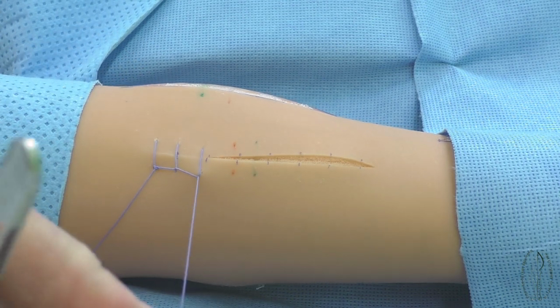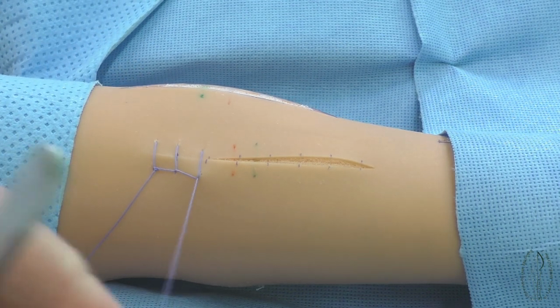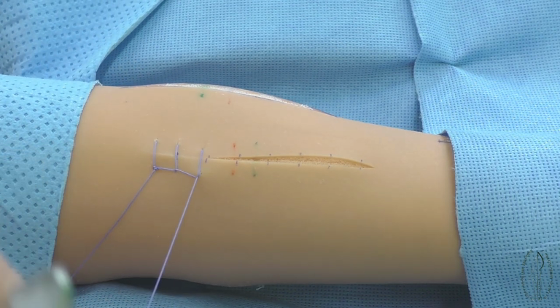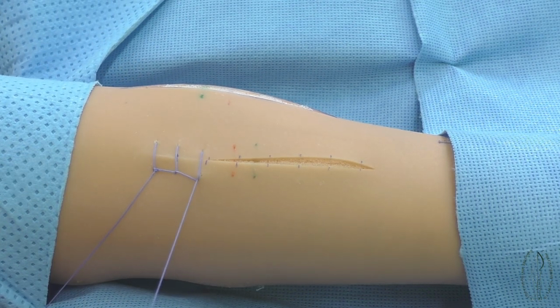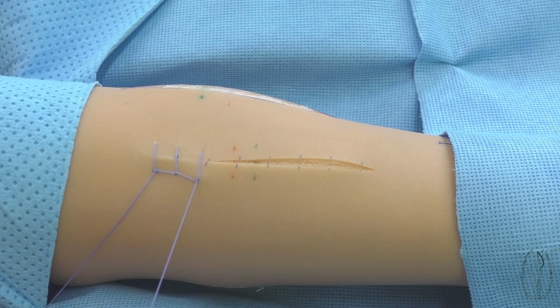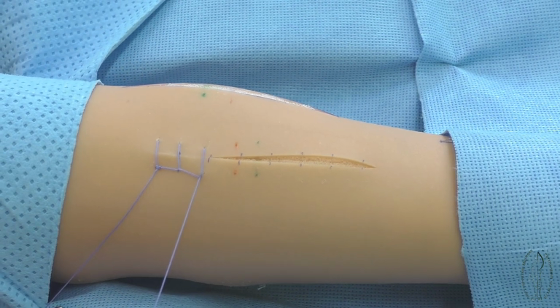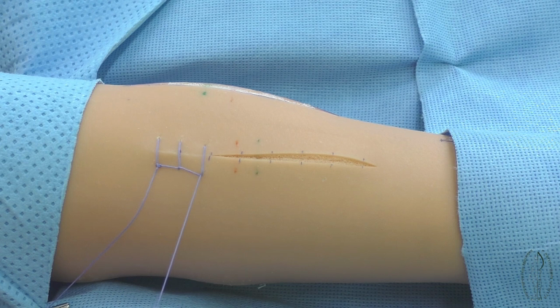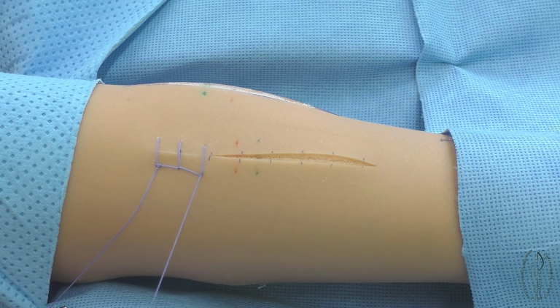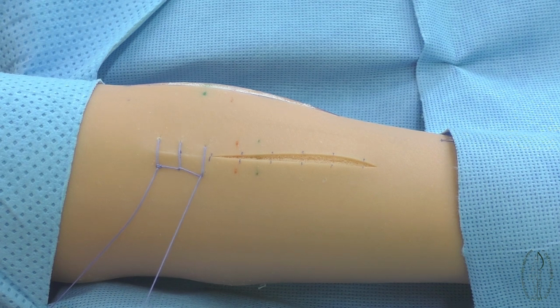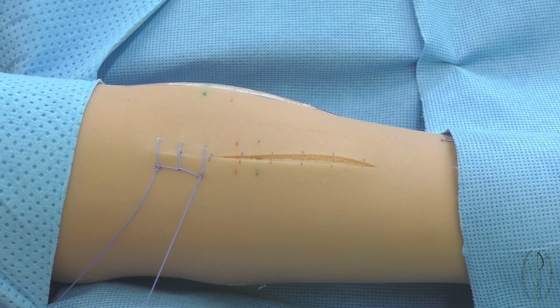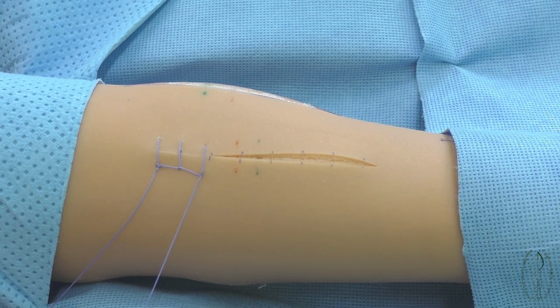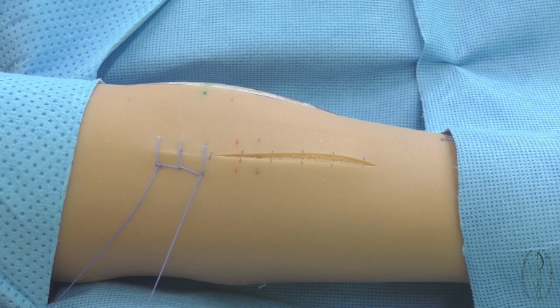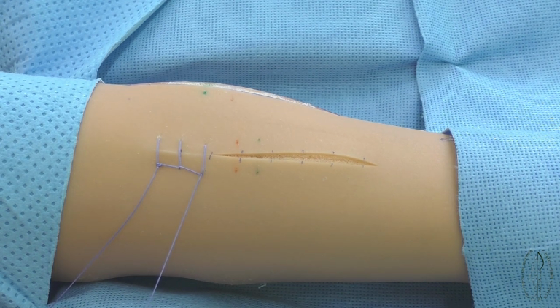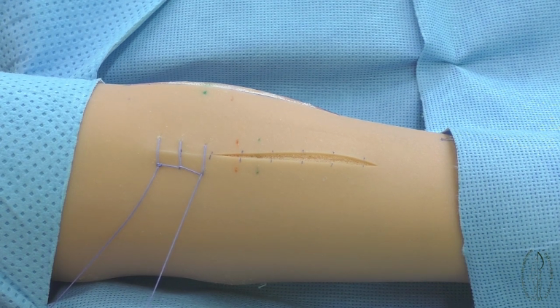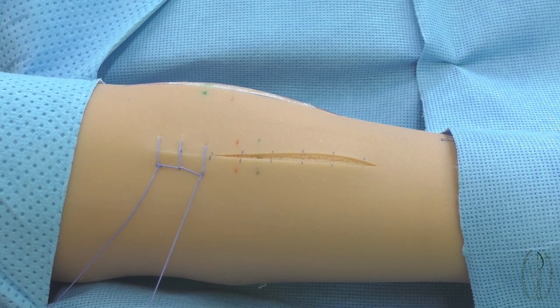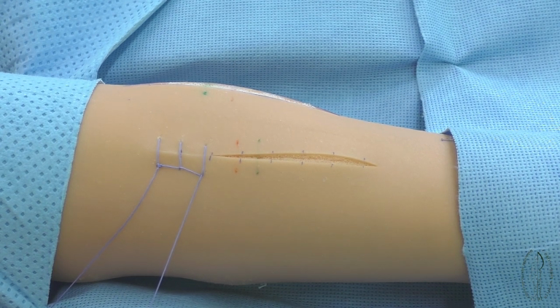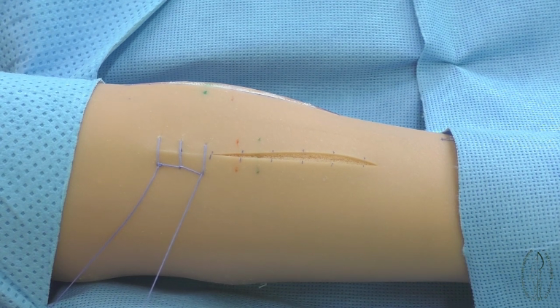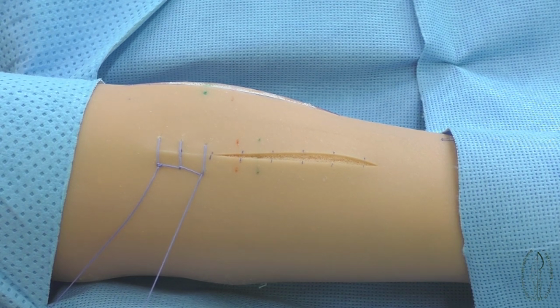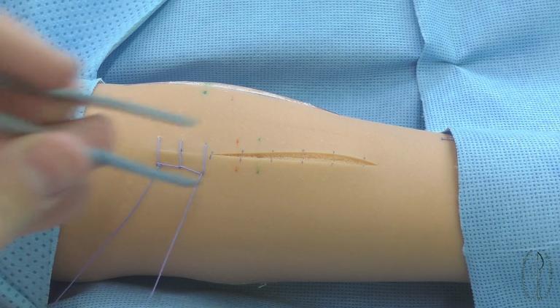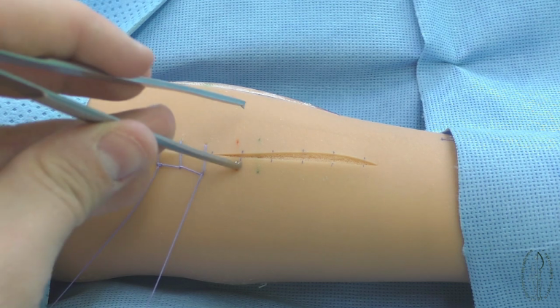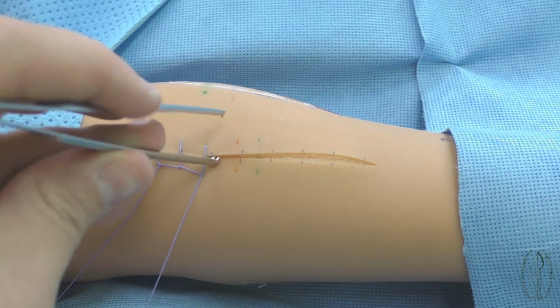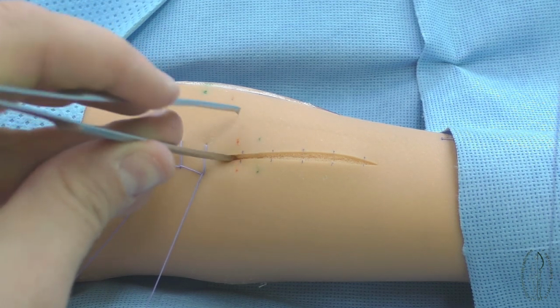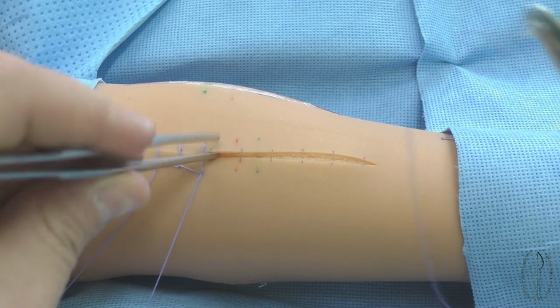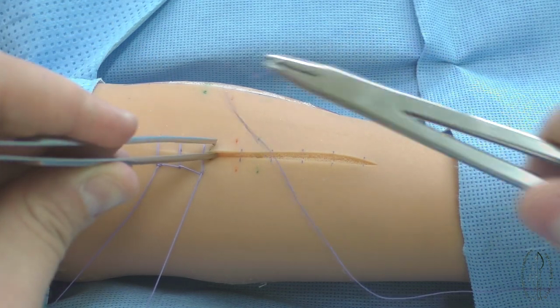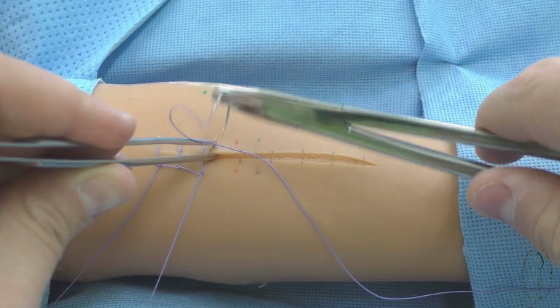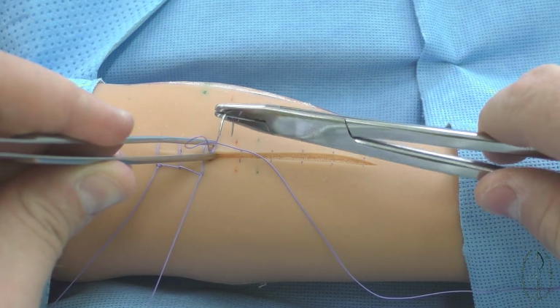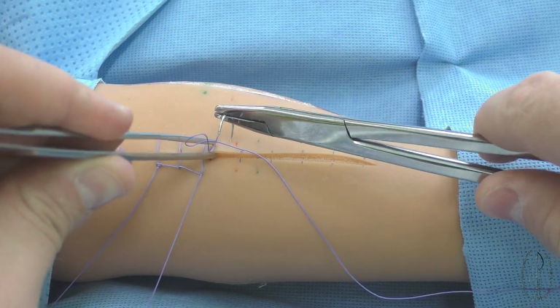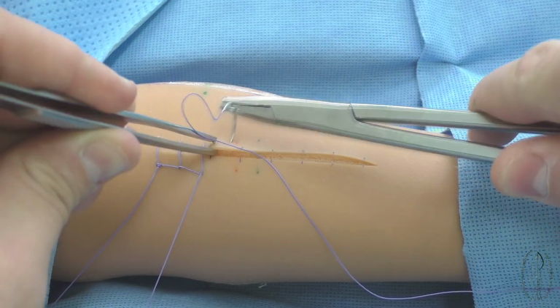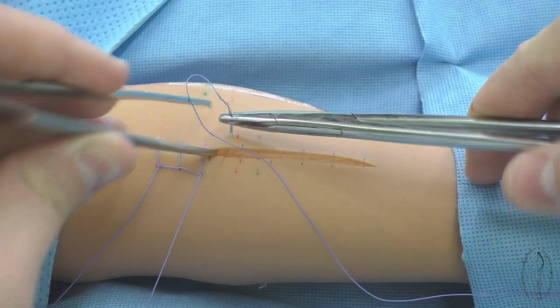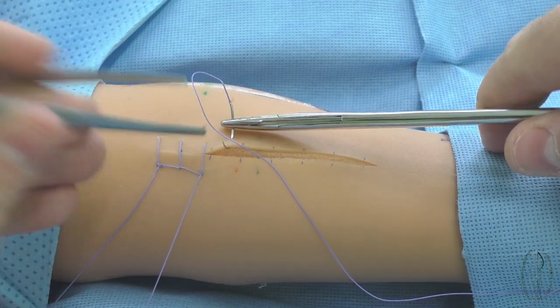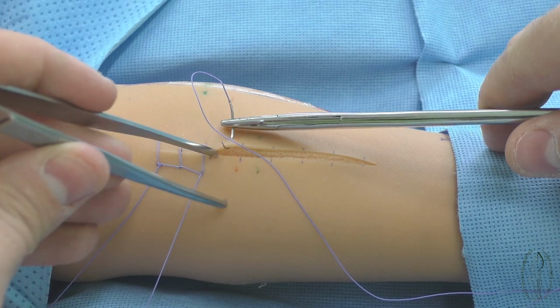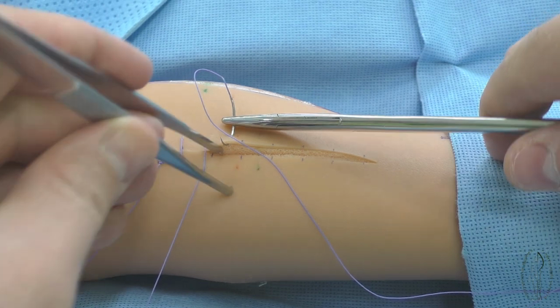Subsequent stitches are made in the same way. For prevention of the divergence of the wound edges at making subsequent stitches, an assistant keeps the filament stretched in the direction of the needle output.